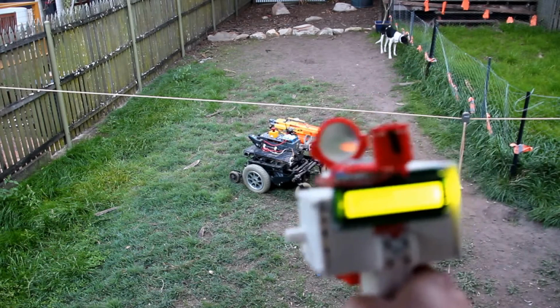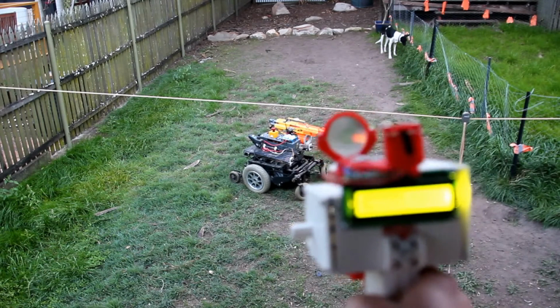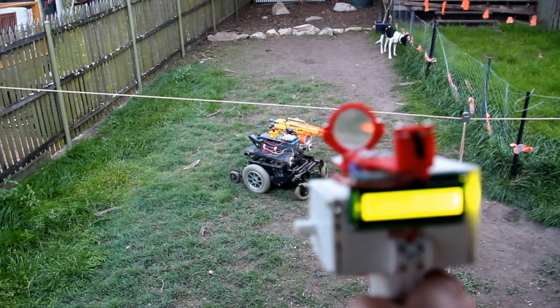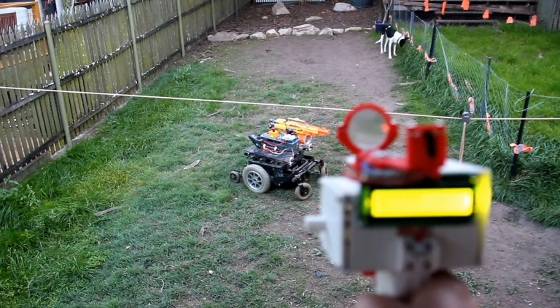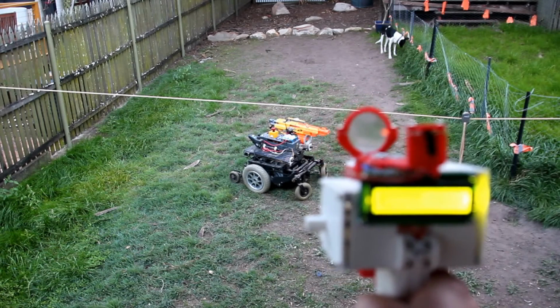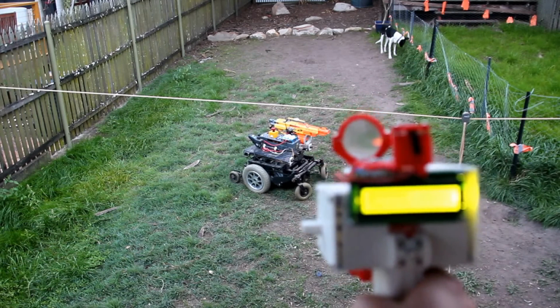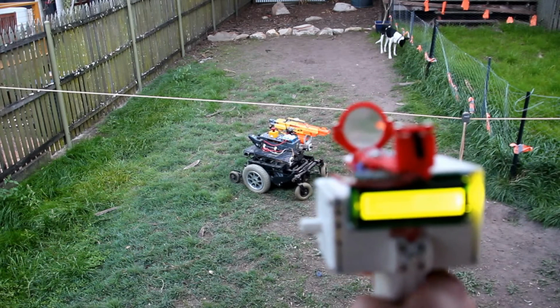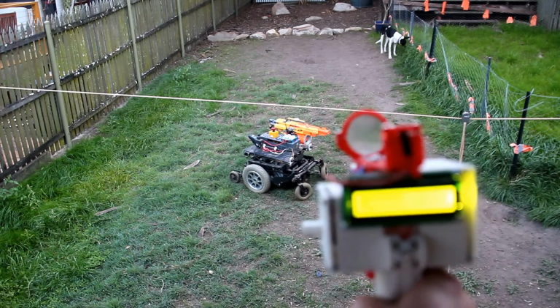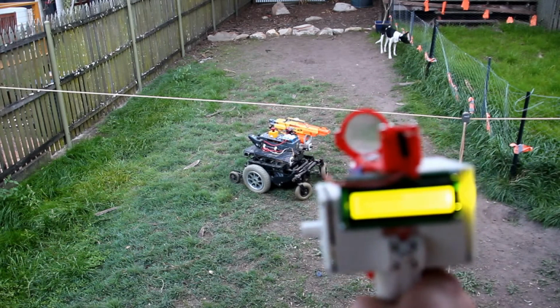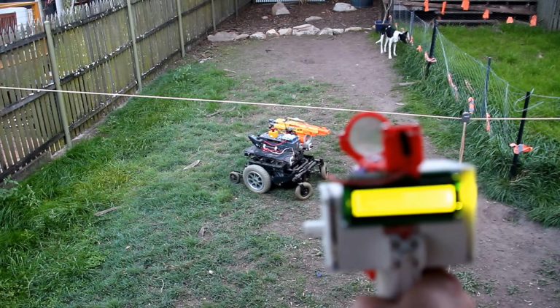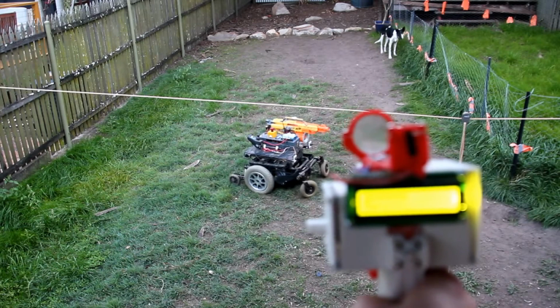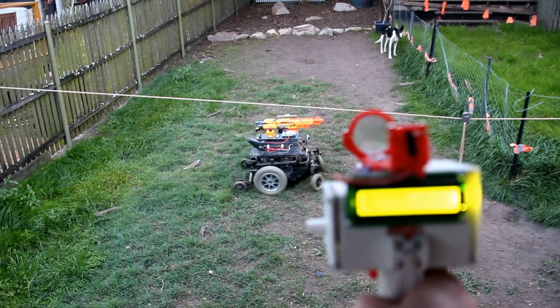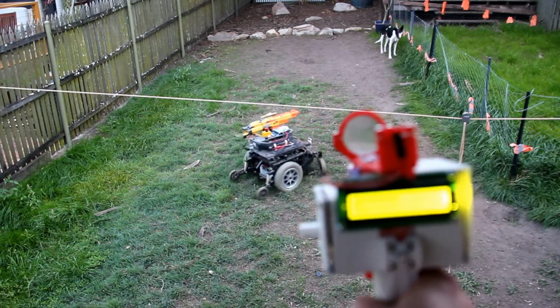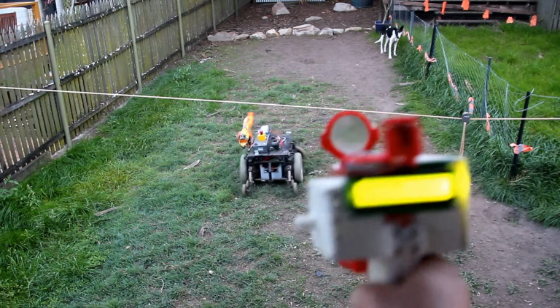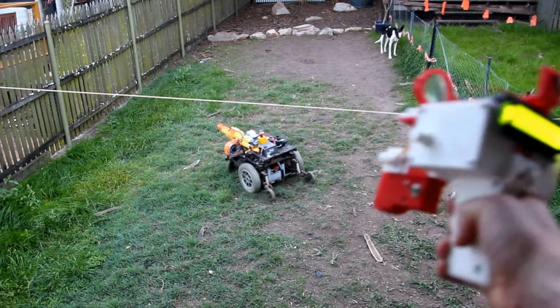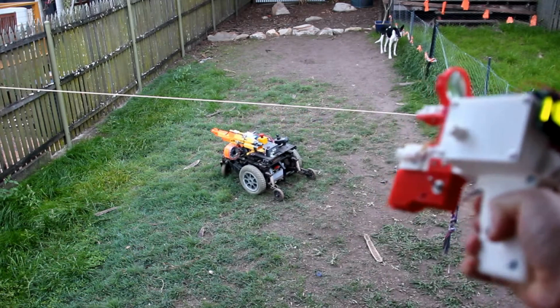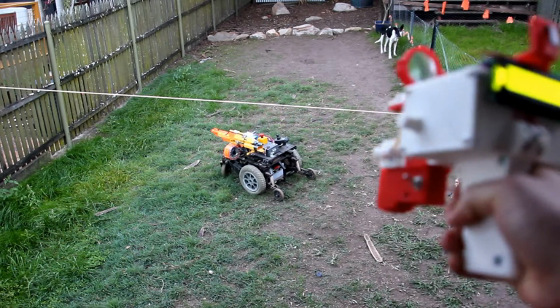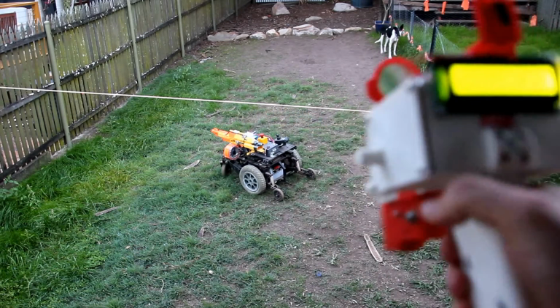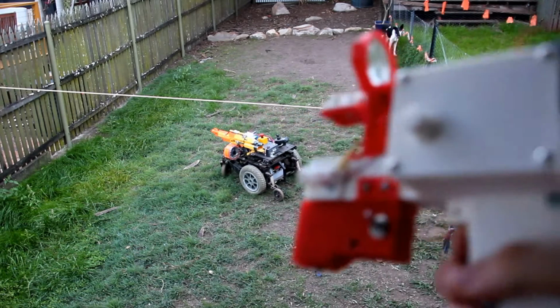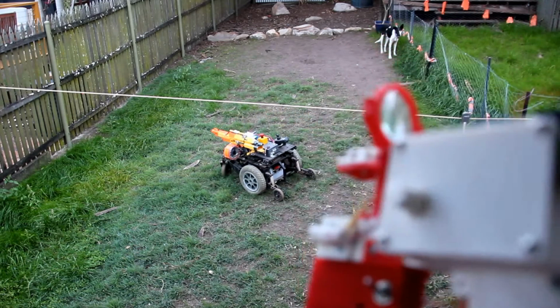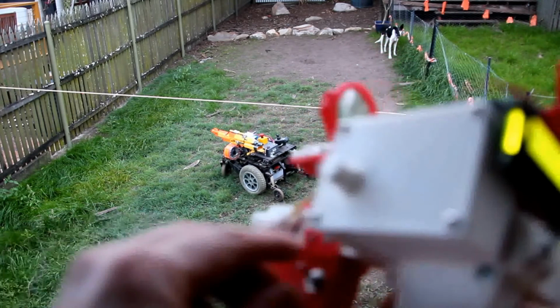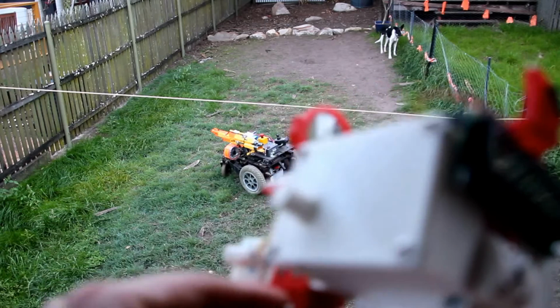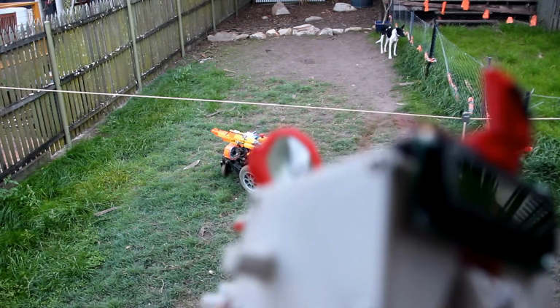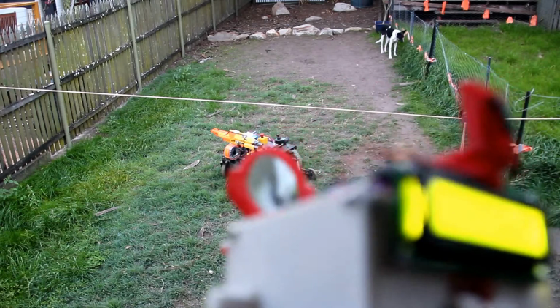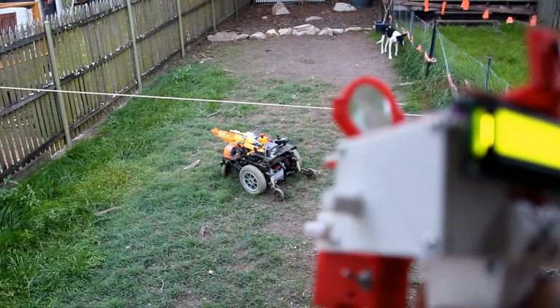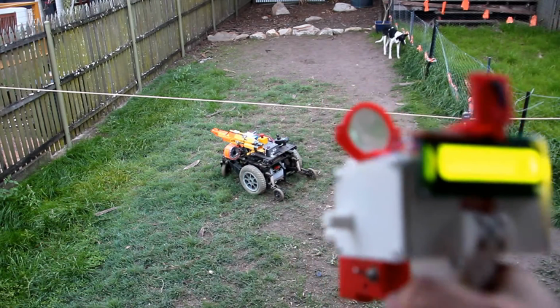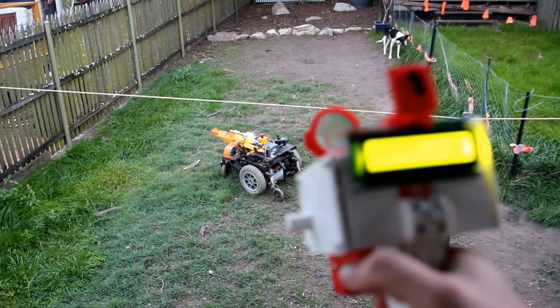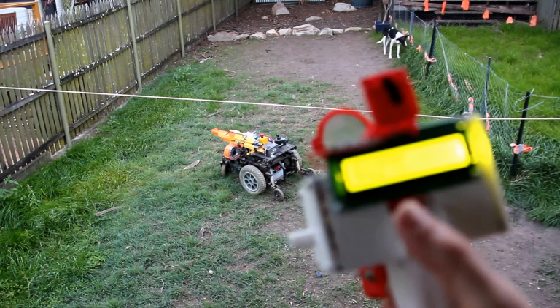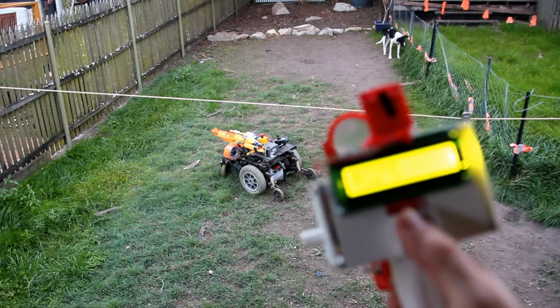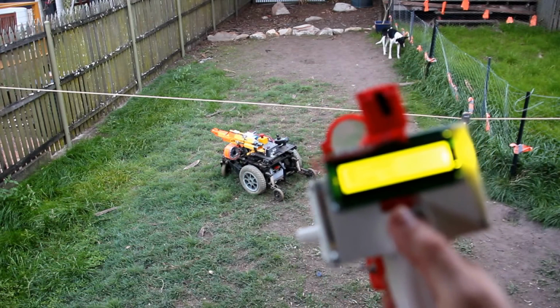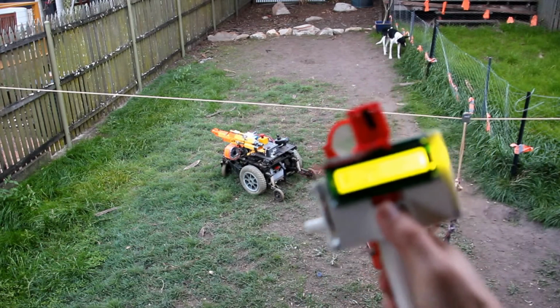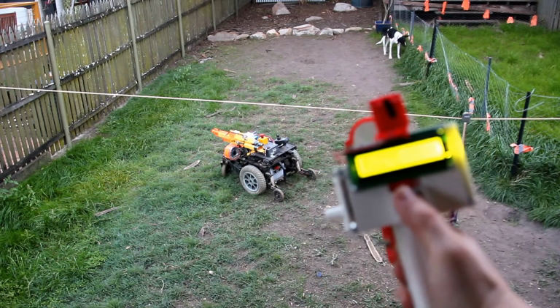That's set up to receive signal from the laser tagger that I've made here. Fairly rudimentary laser tagger, with a screen on the back.